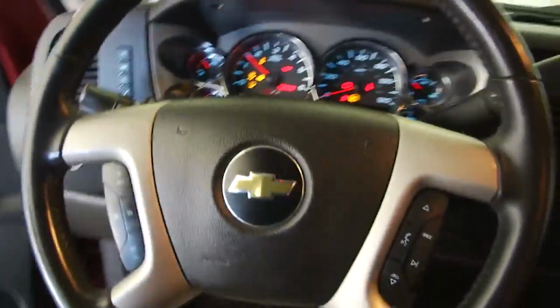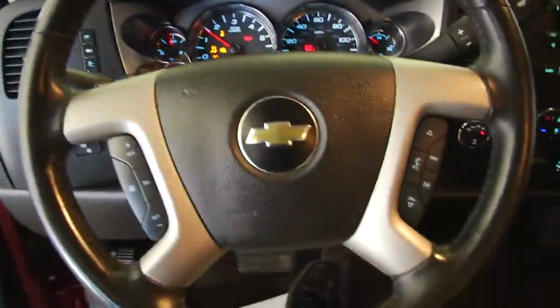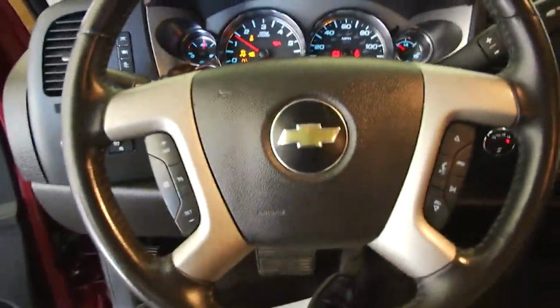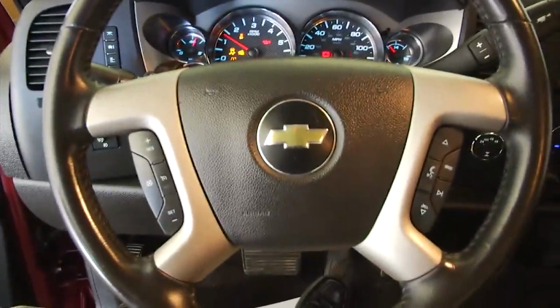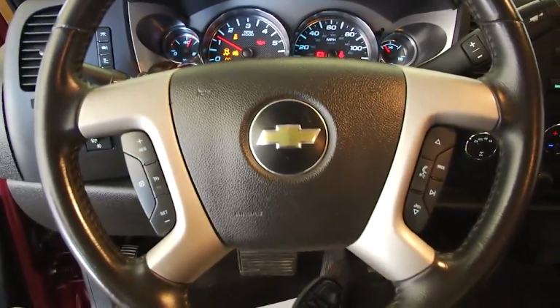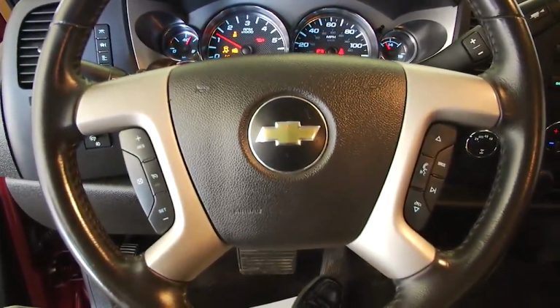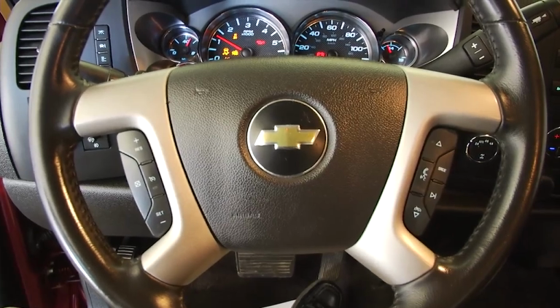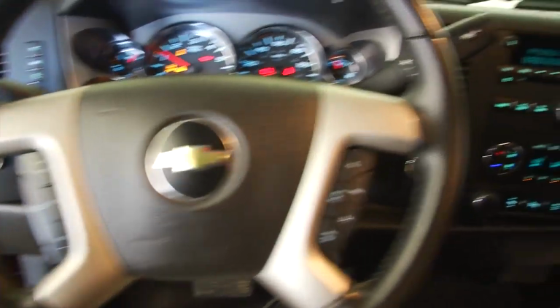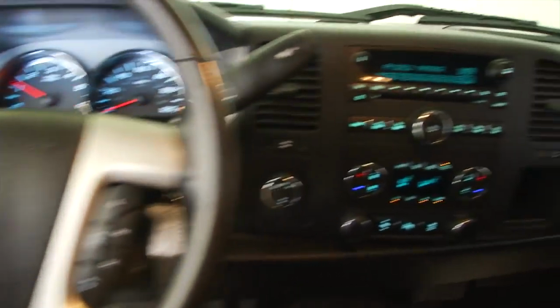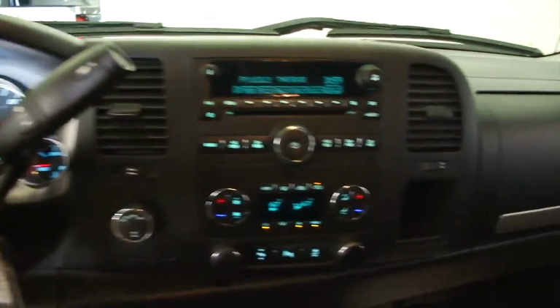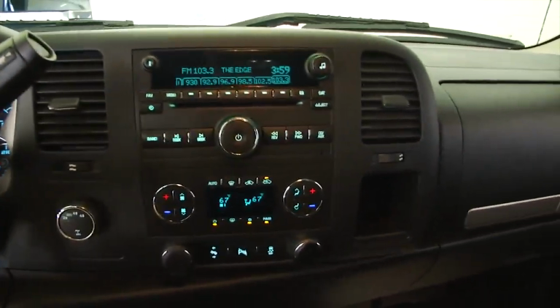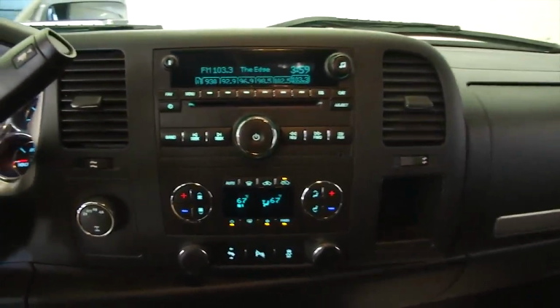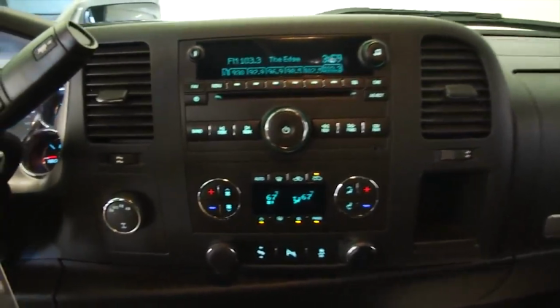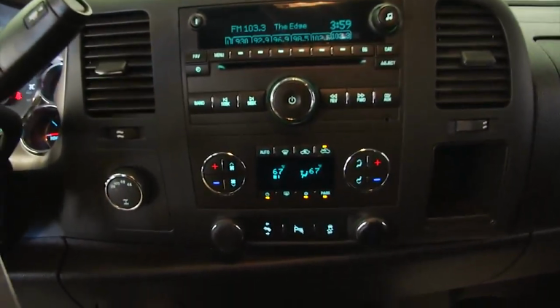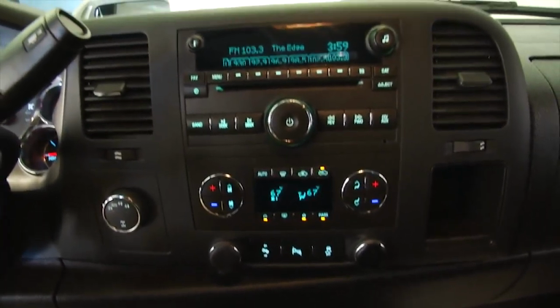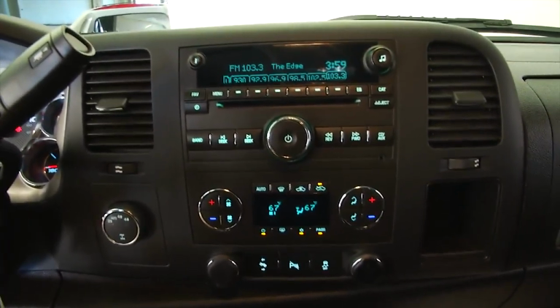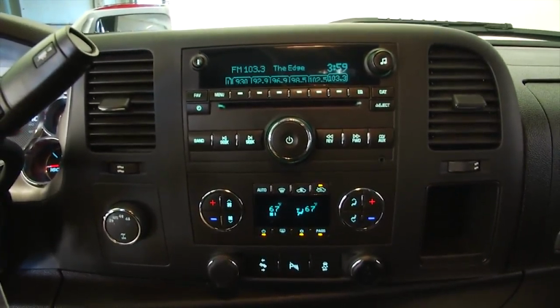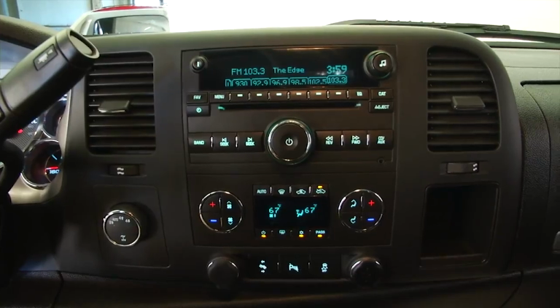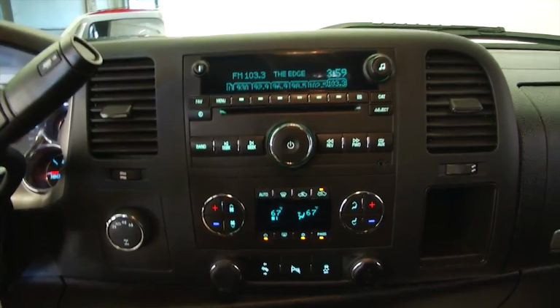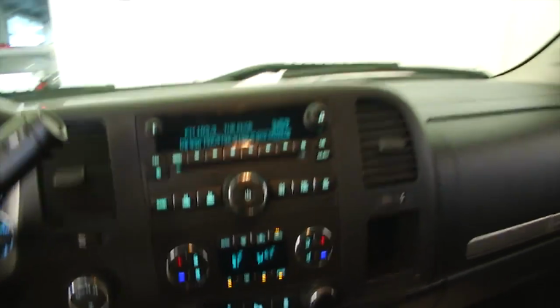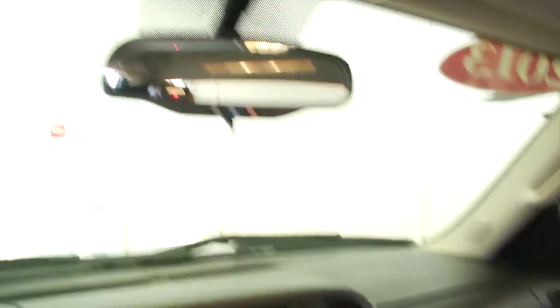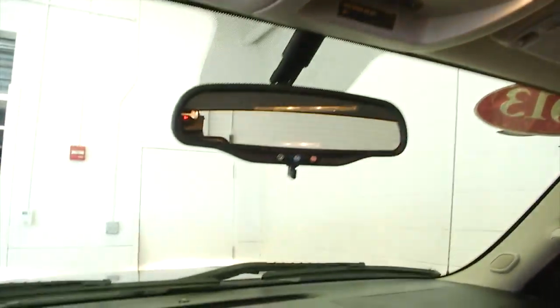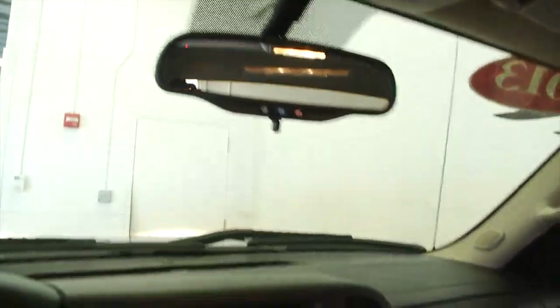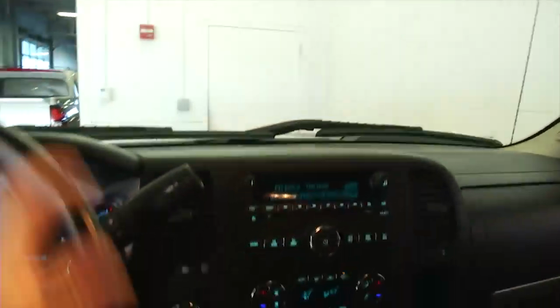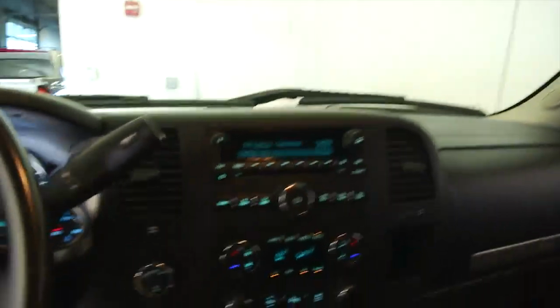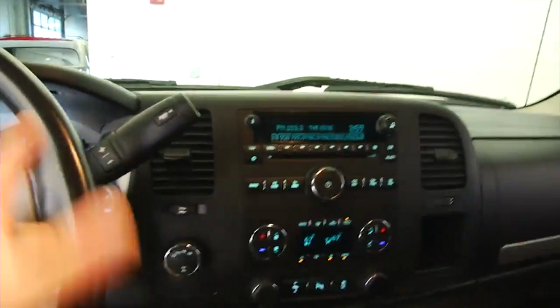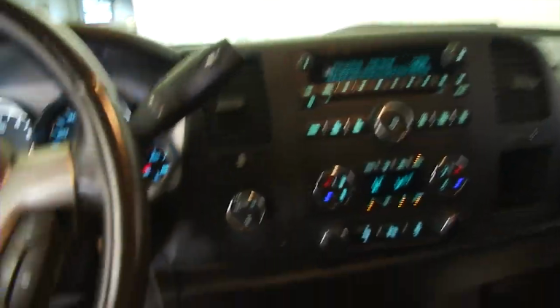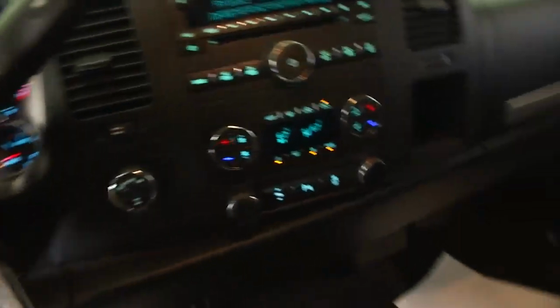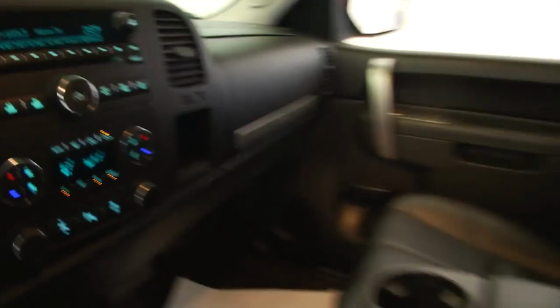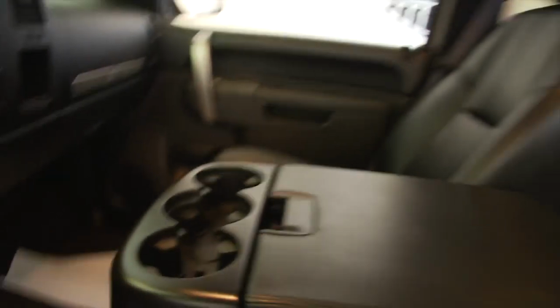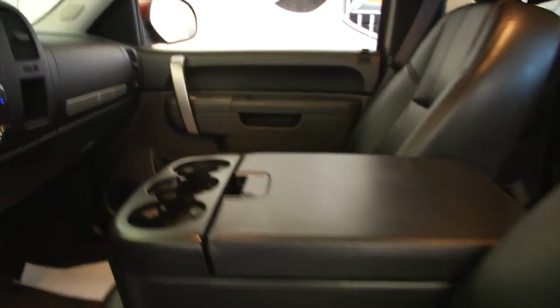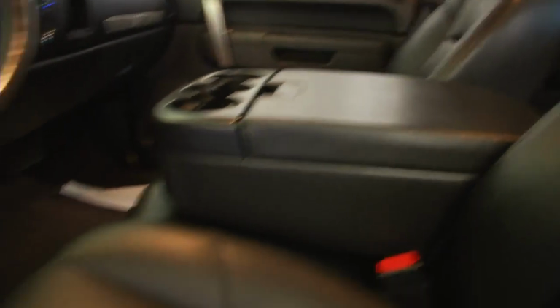Sounds real good. You can see the cruise control and audio controls mounted on the steering wheel. Dual zone heat controls, AM, FM, XM satellite available with a subscription, CD player, and auxiliary inputs.